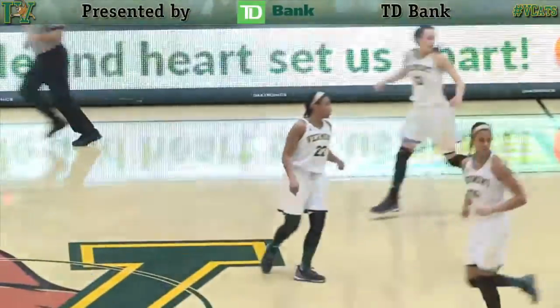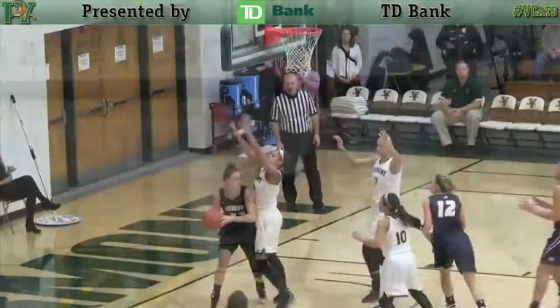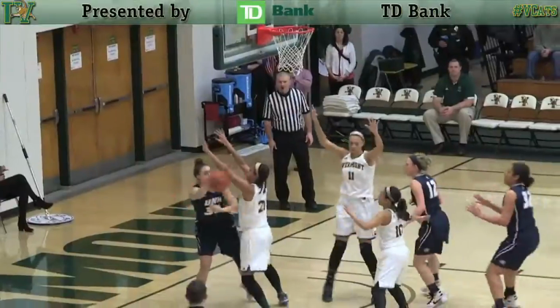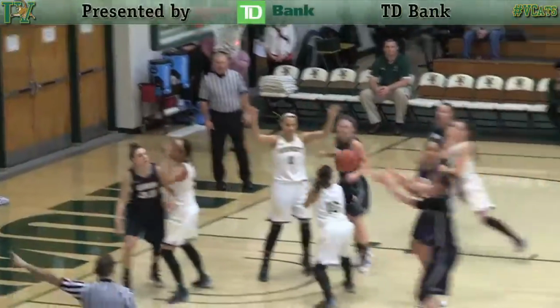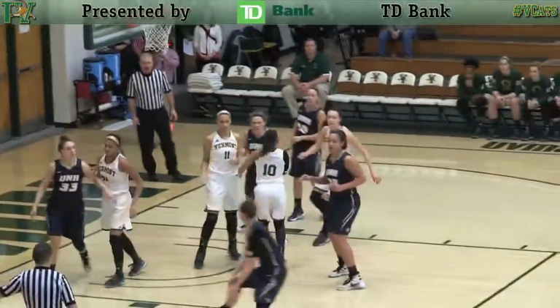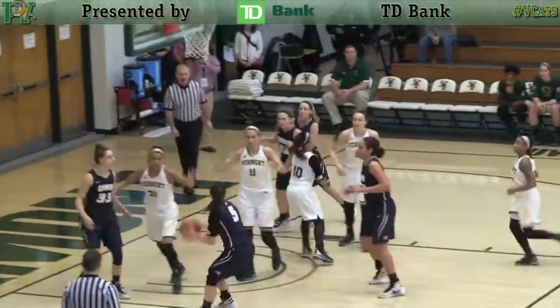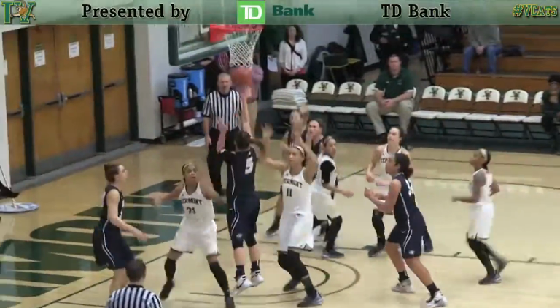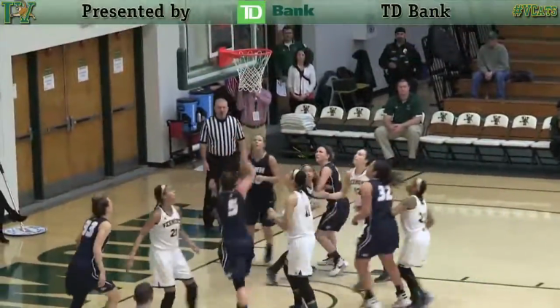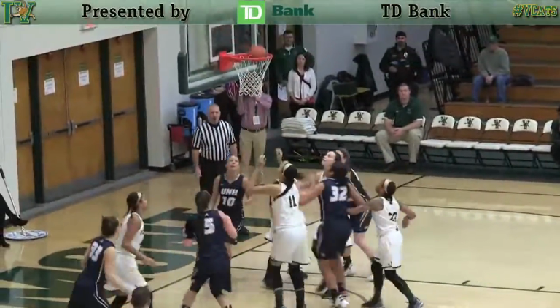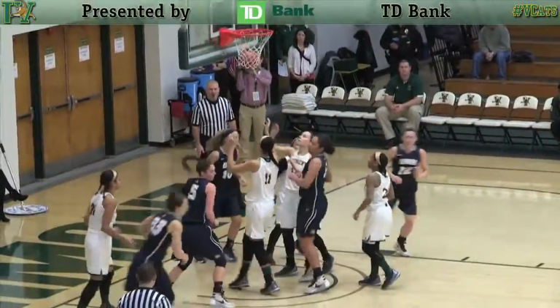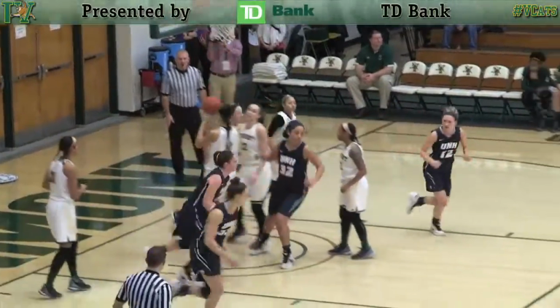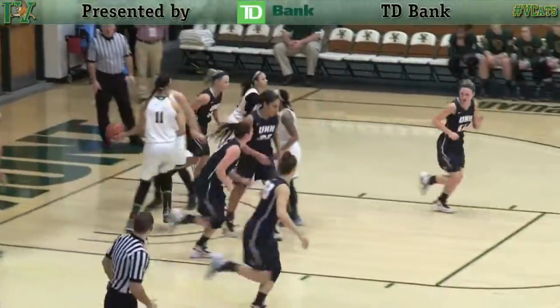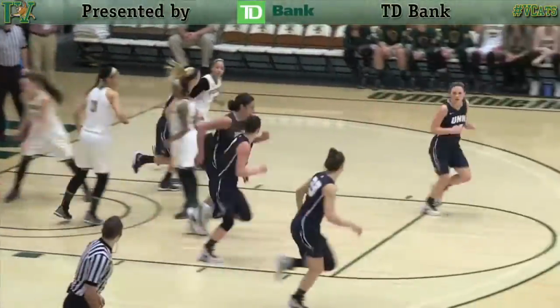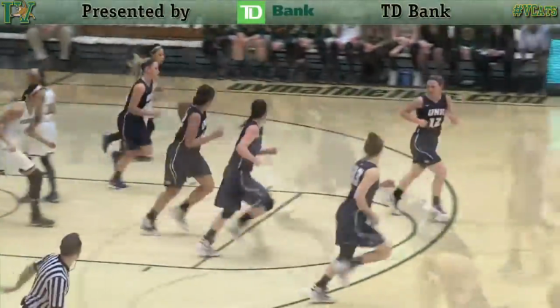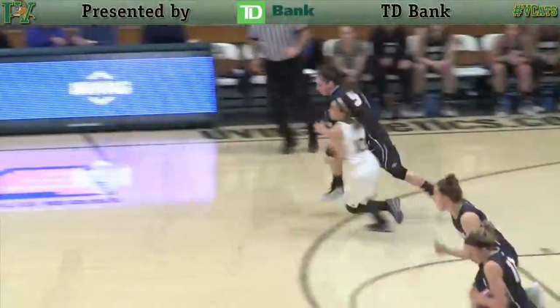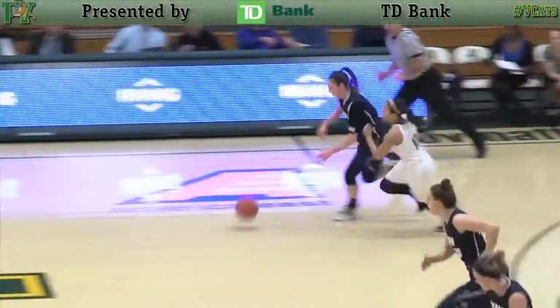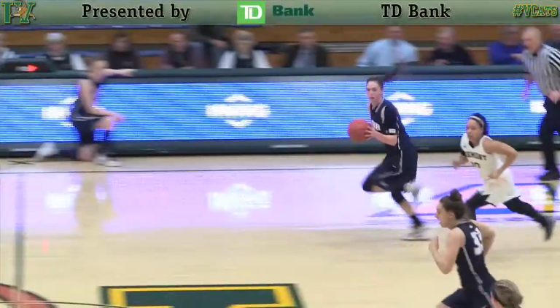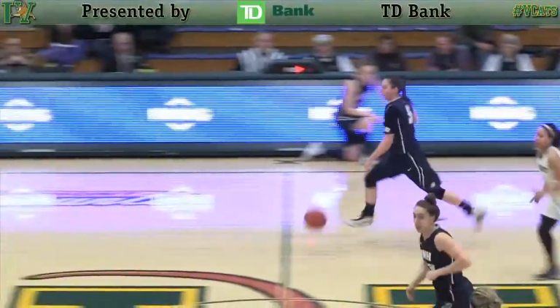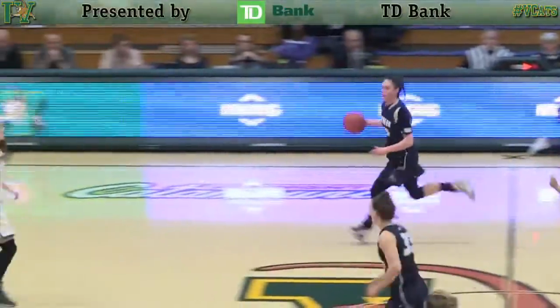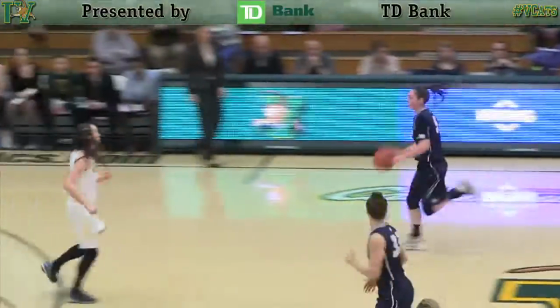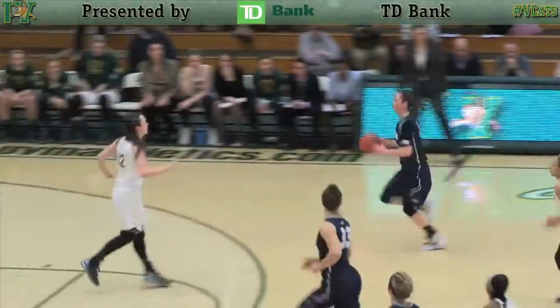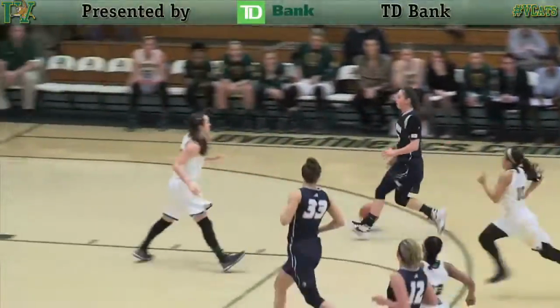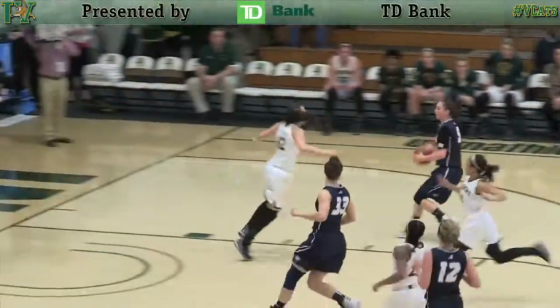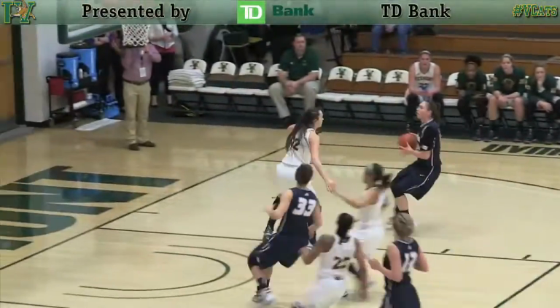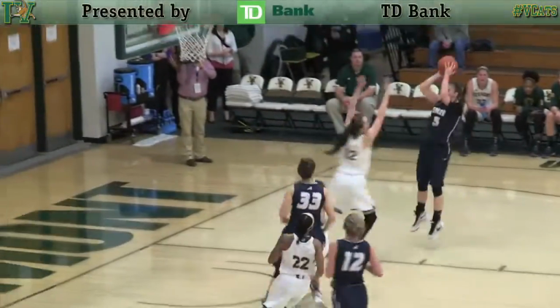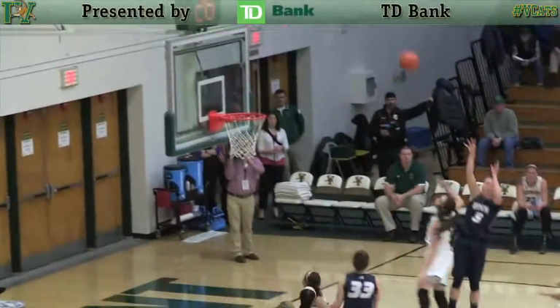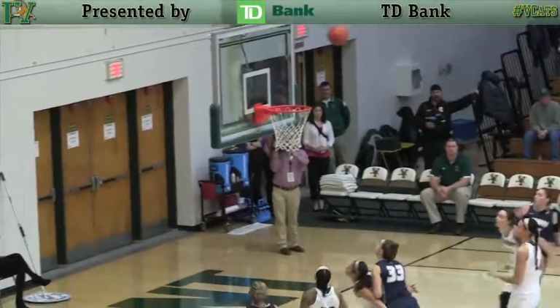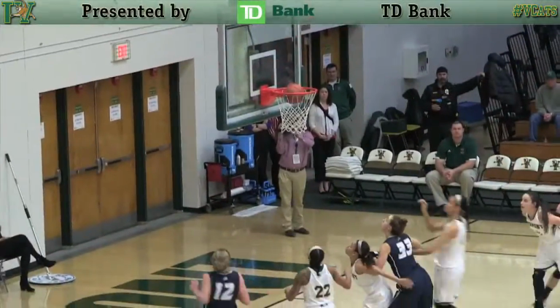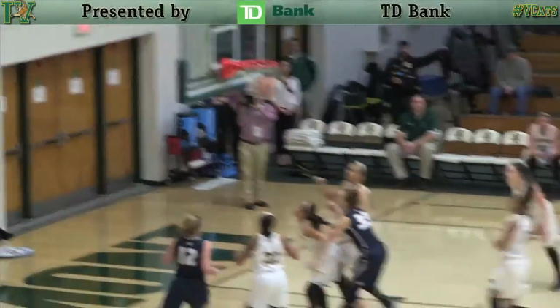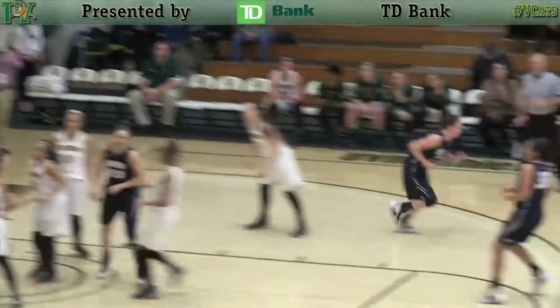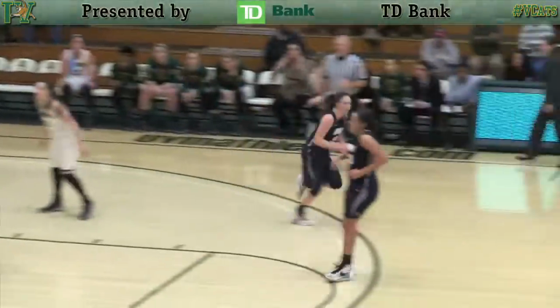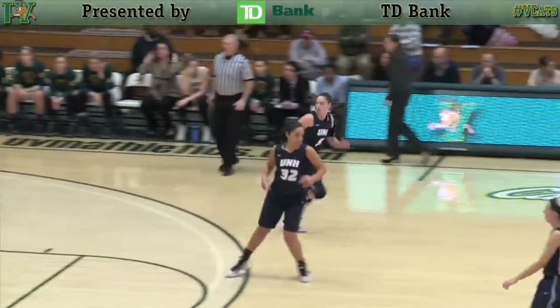Far side three is off, but offensive board. Hand off to Belanger down low and banks it home. Rebound tipped around, here's Belanger. Right to left for UNH against Lavelle. Pull up mid right post jump shot and banks it home.